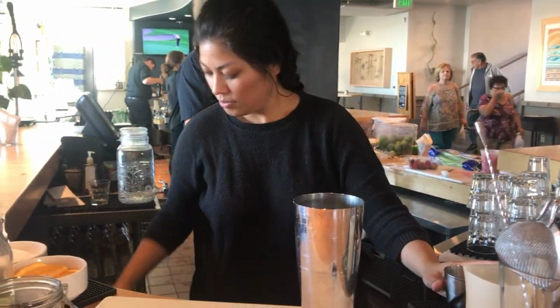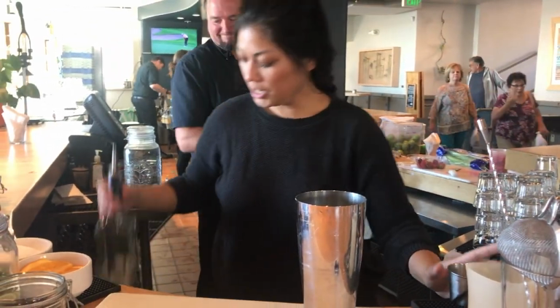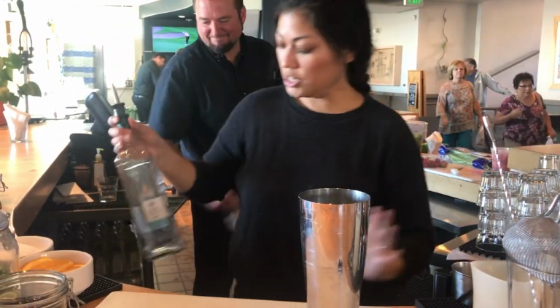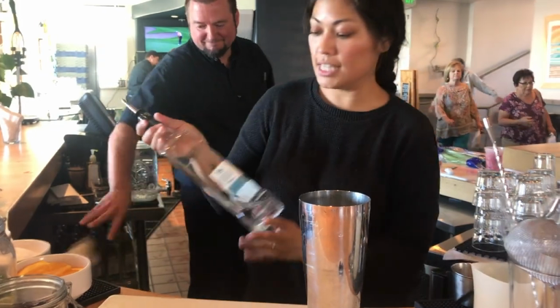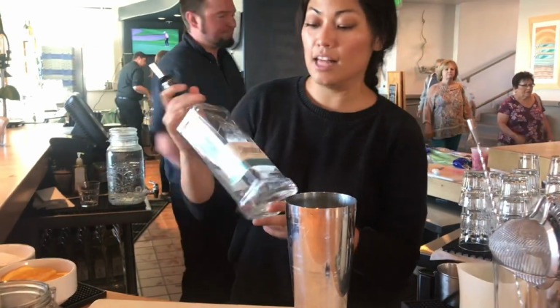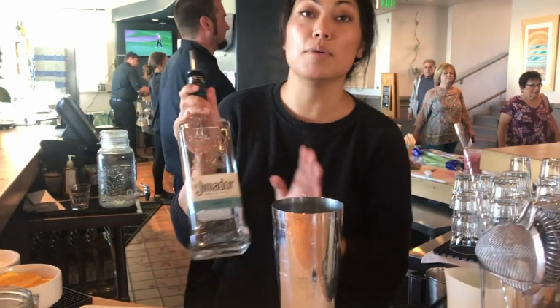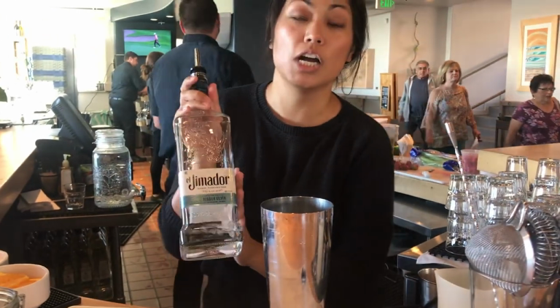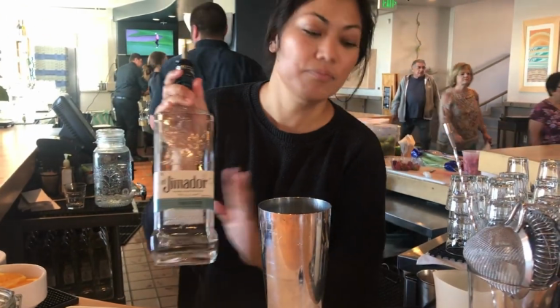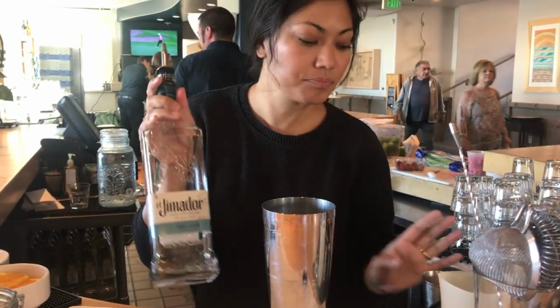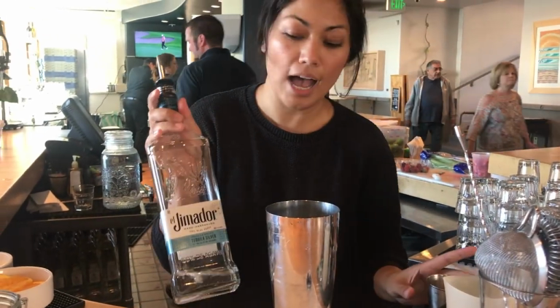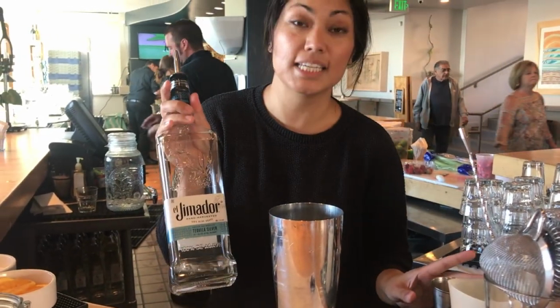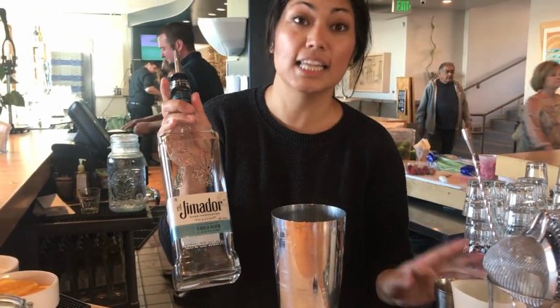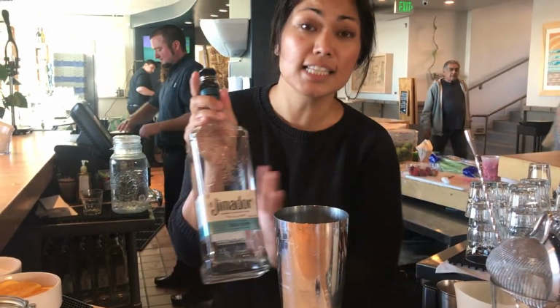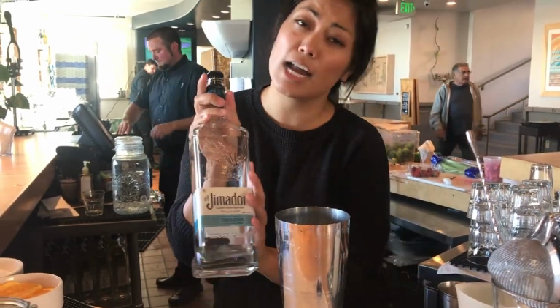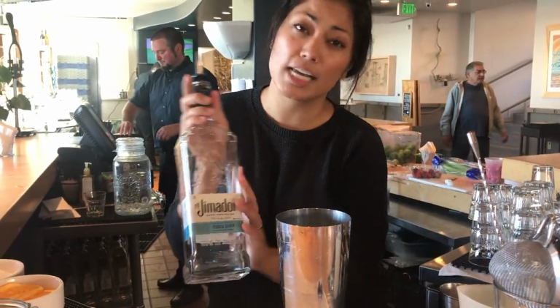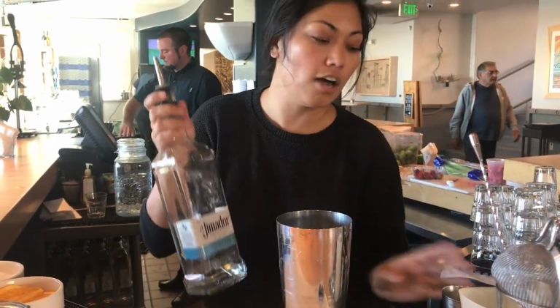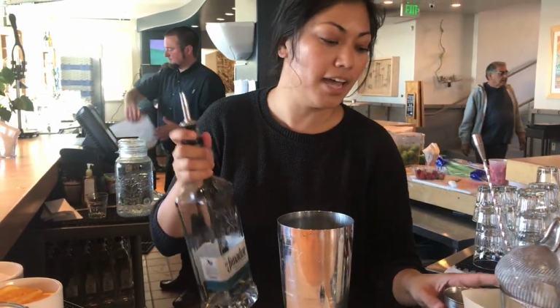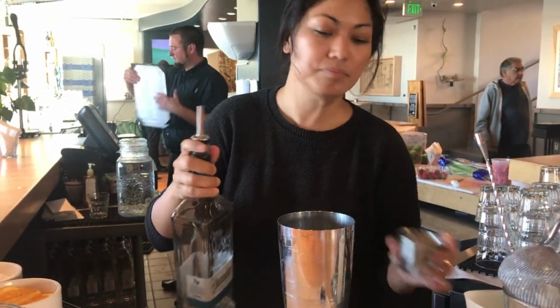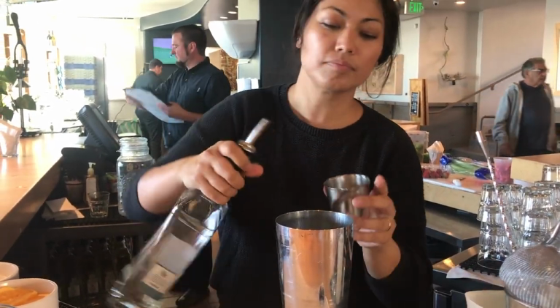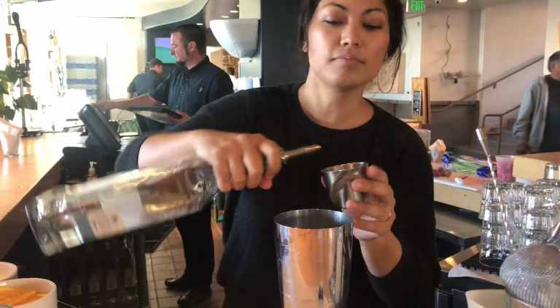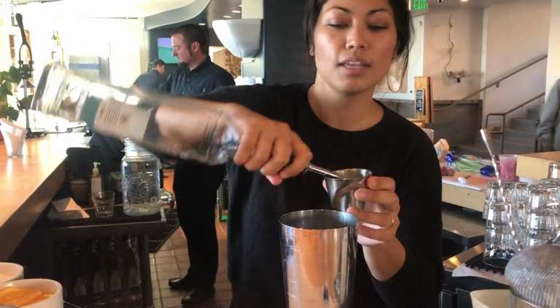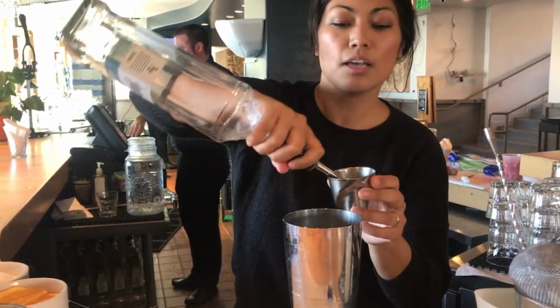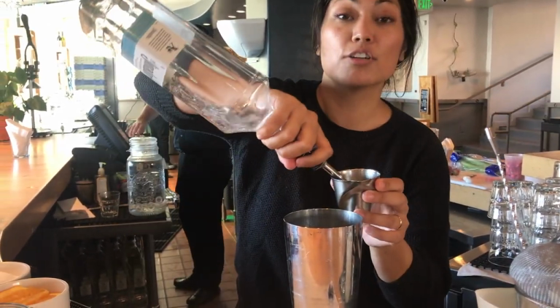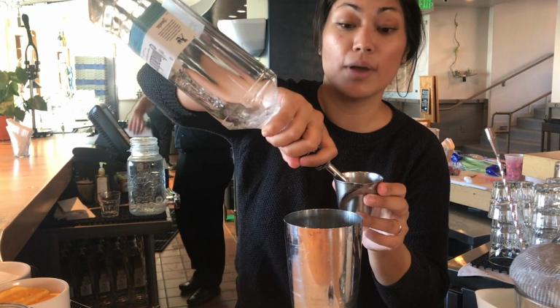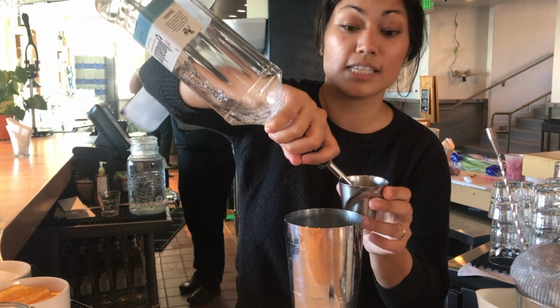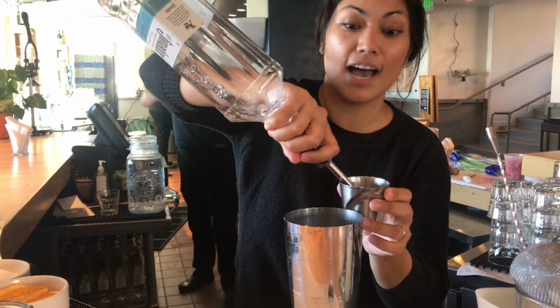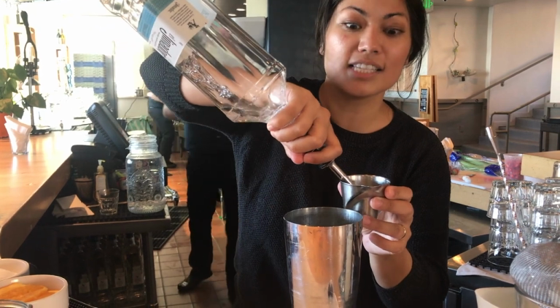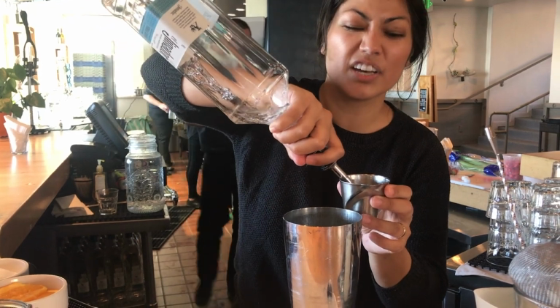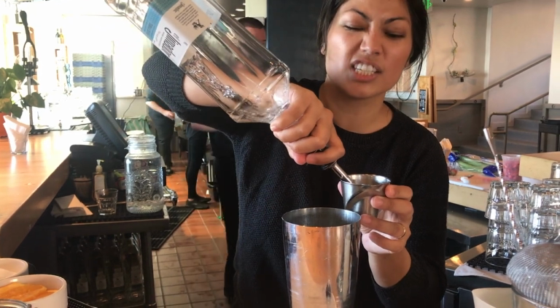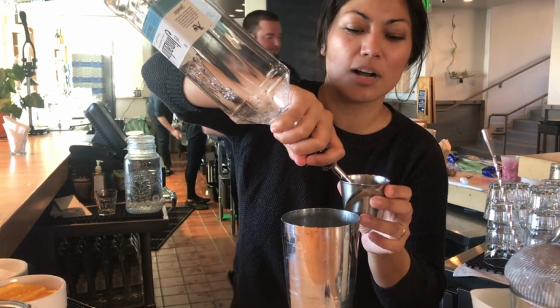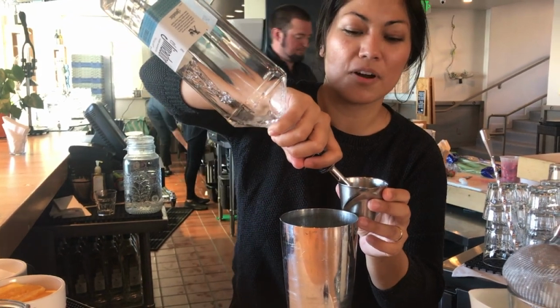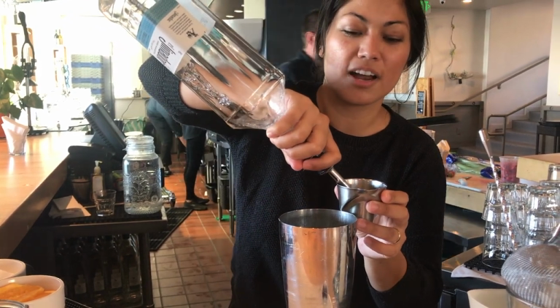We're going to use El Jimidor tequila — it's 100% agave. About two ounces of that; we have a good strong pour there.